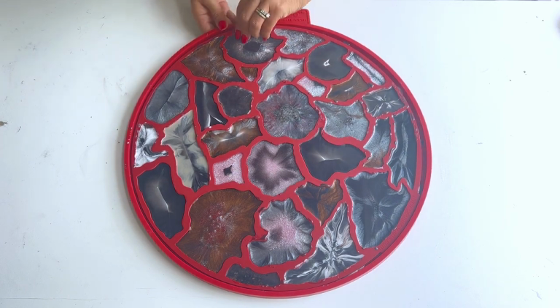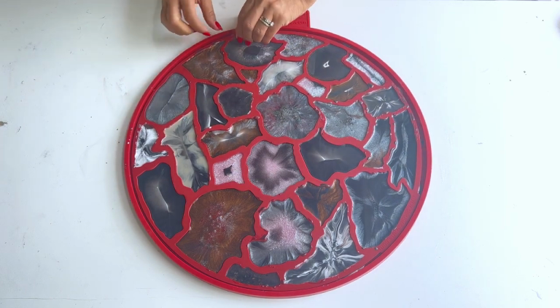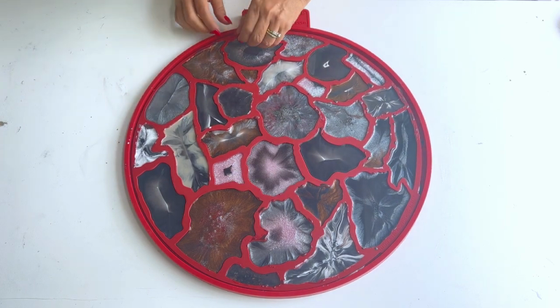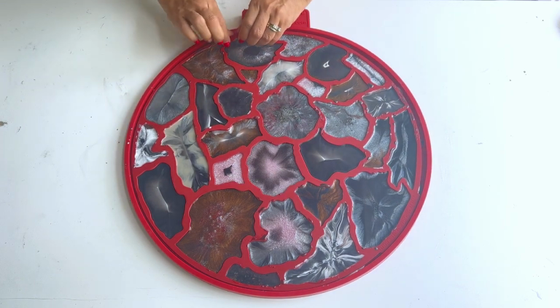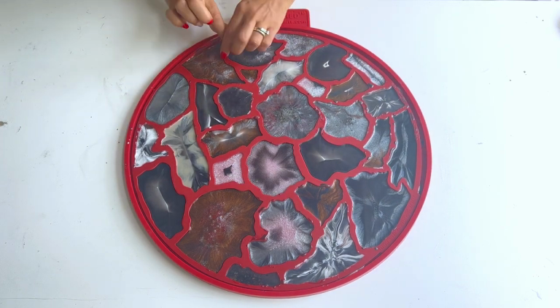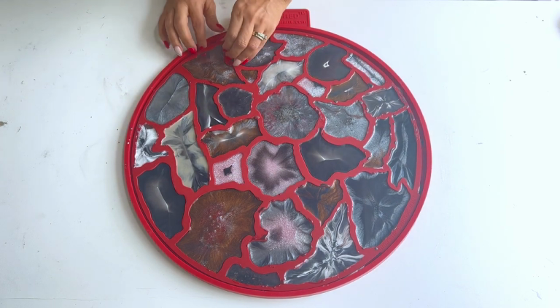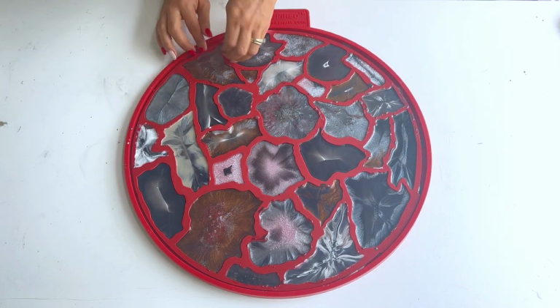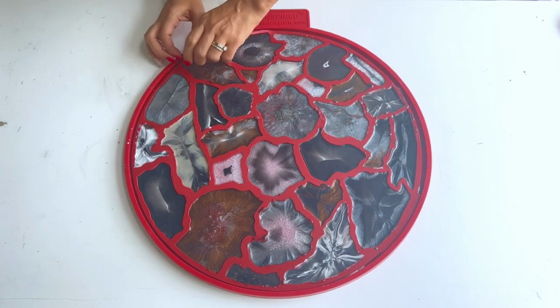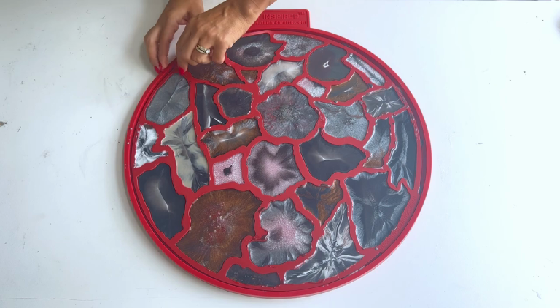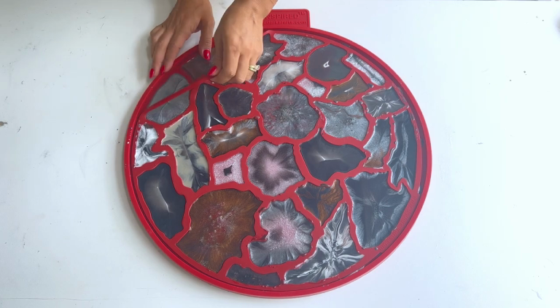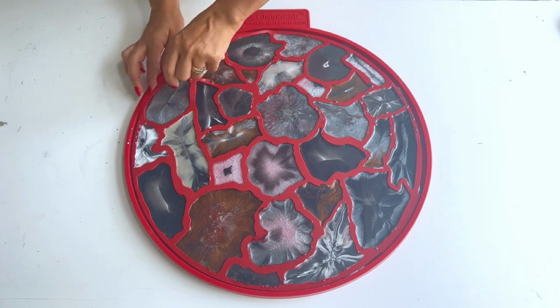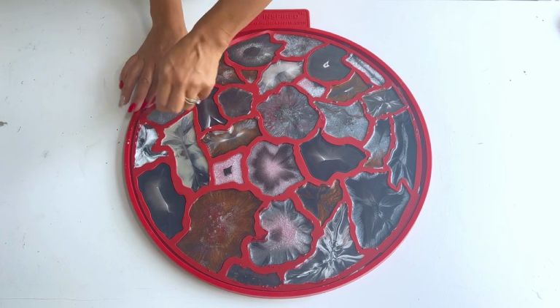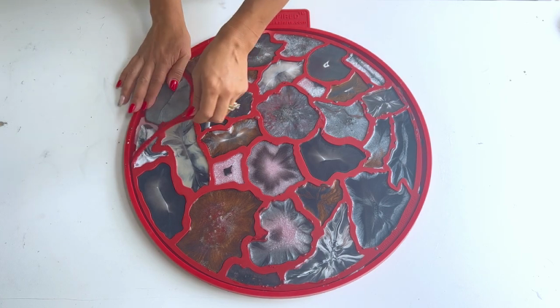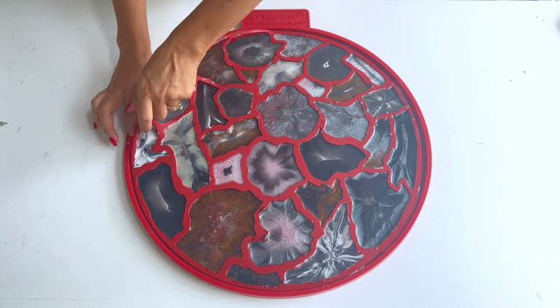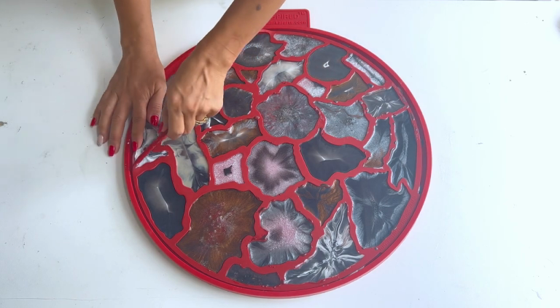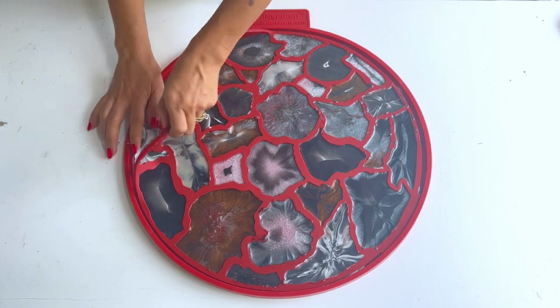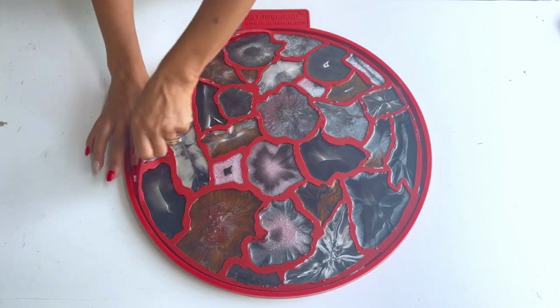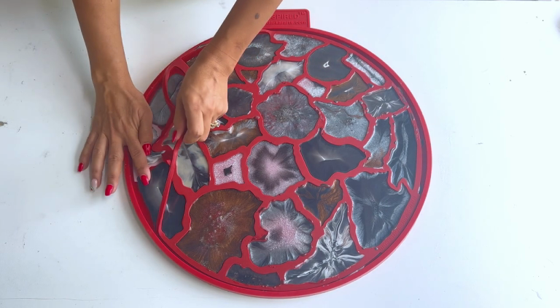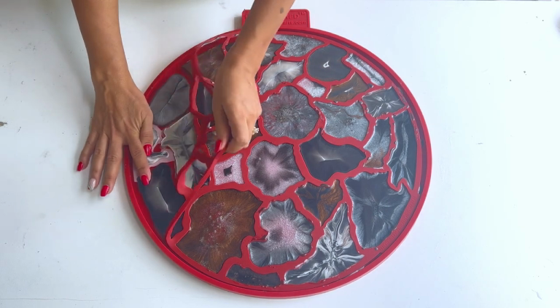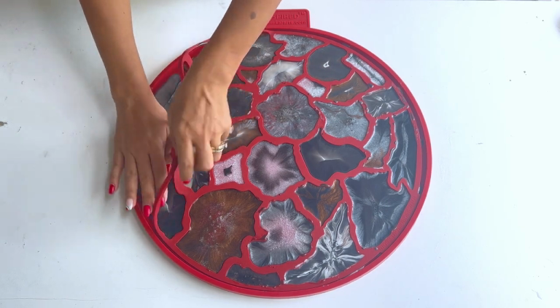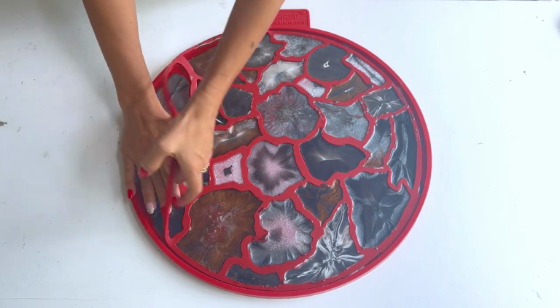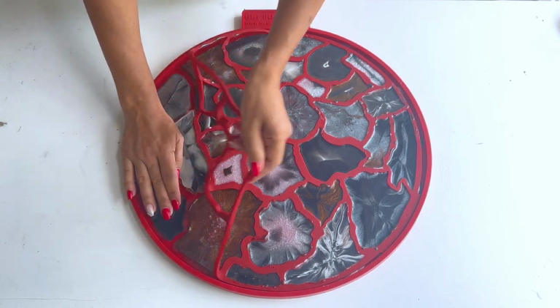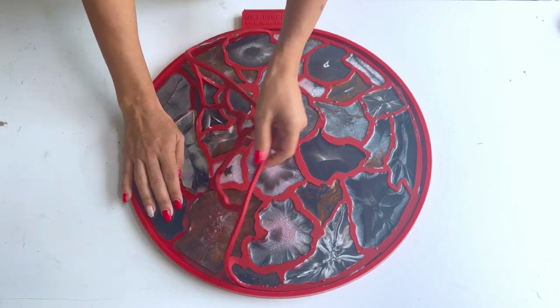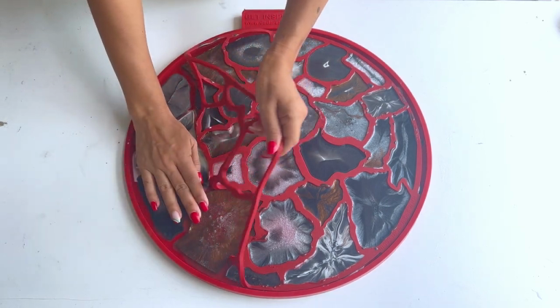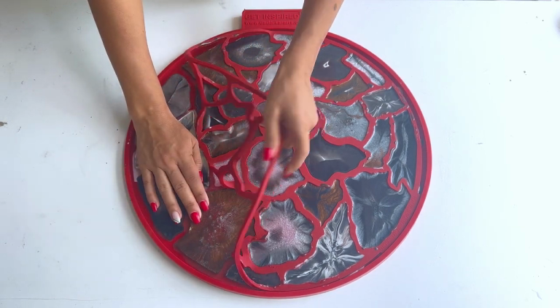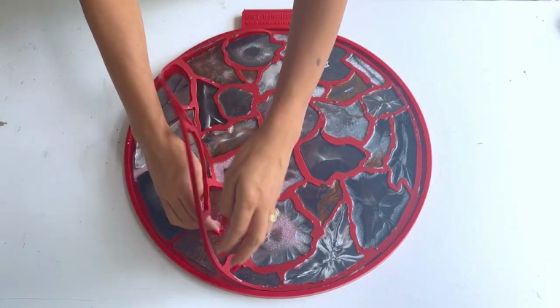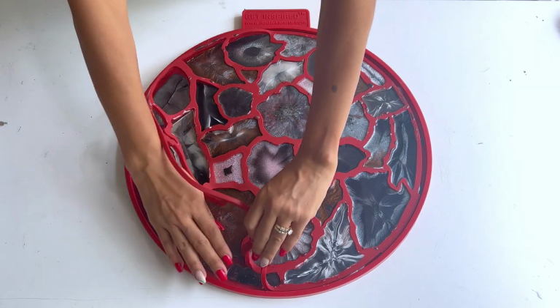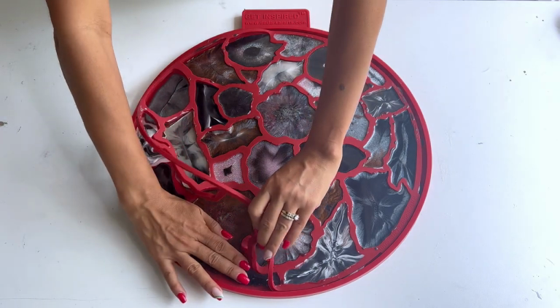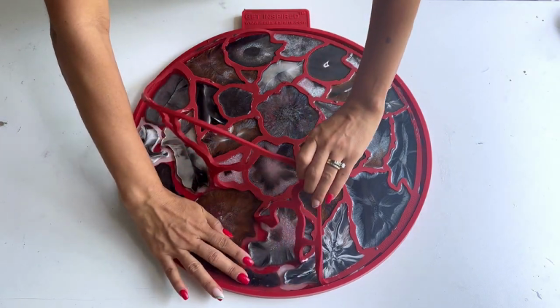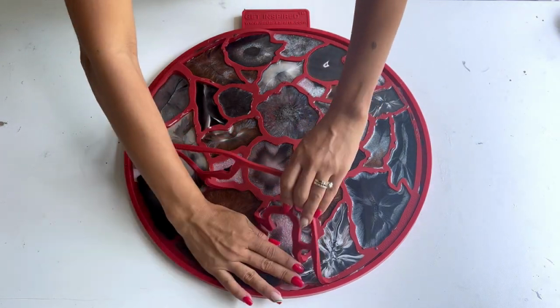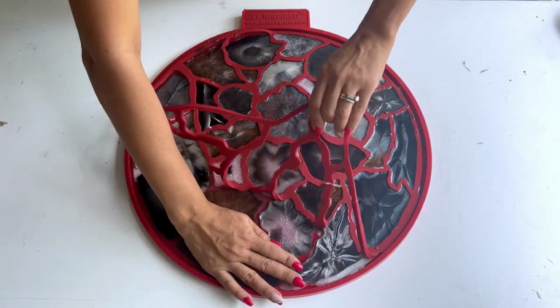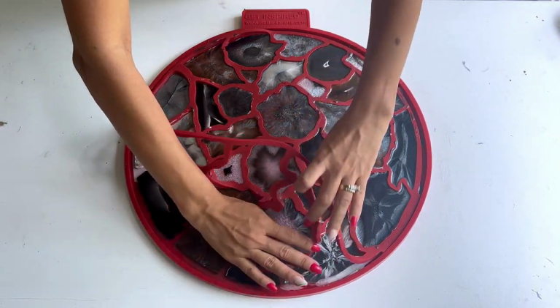Once your resin has dried, go ahead and remove the insert mold. Make sure to leave the coasters in the large mold. Try not to move them from their place.